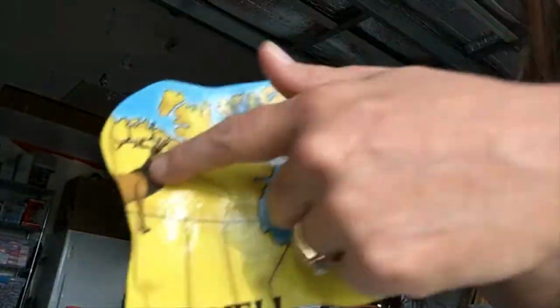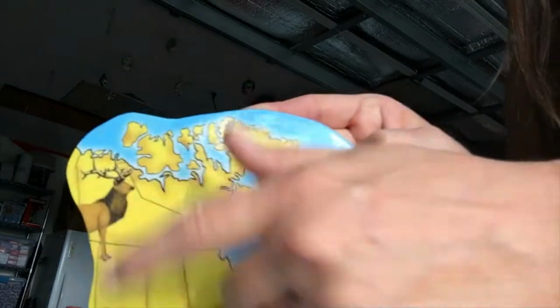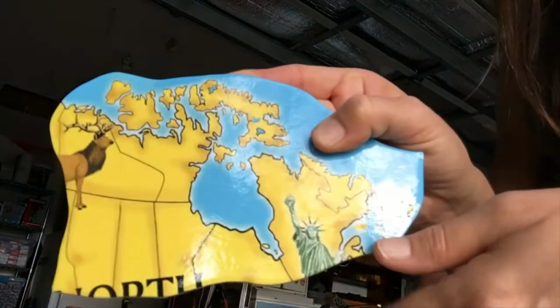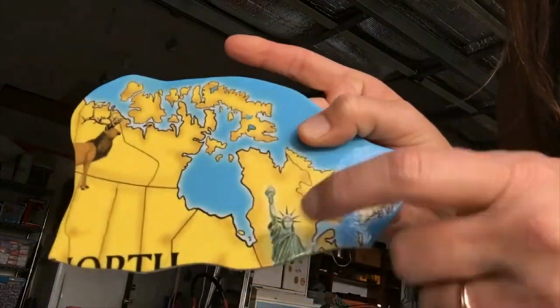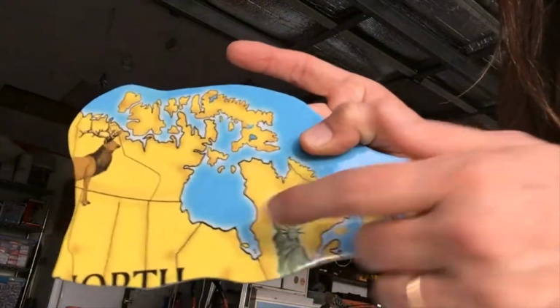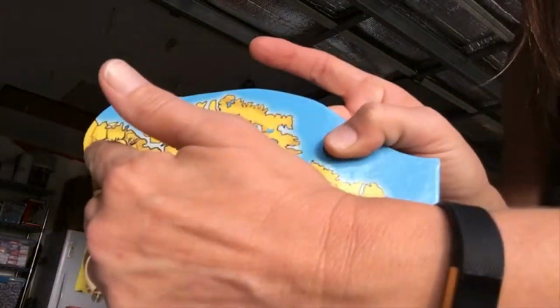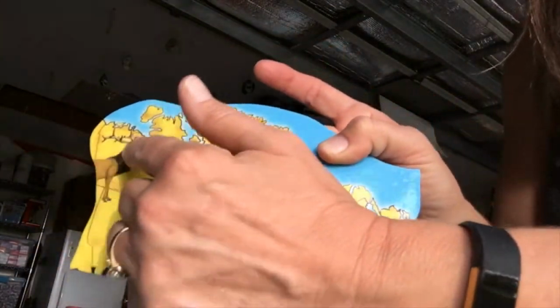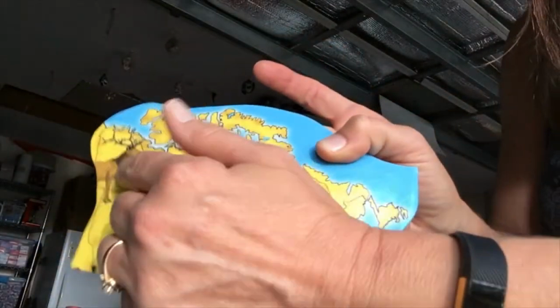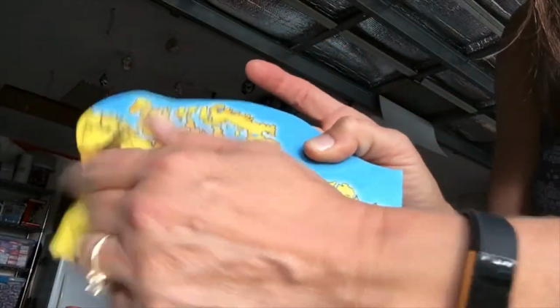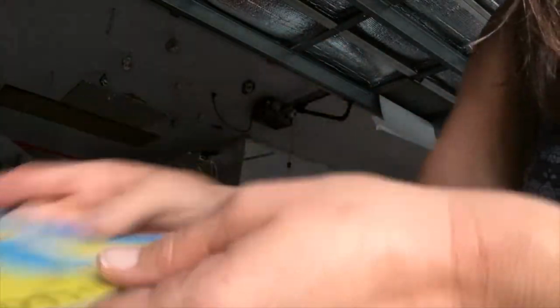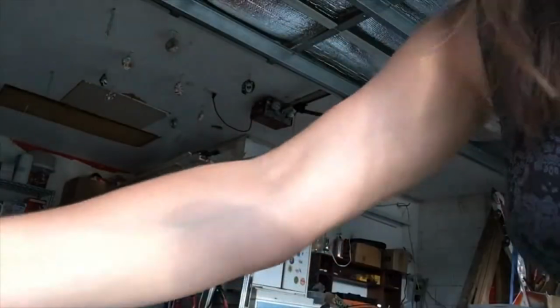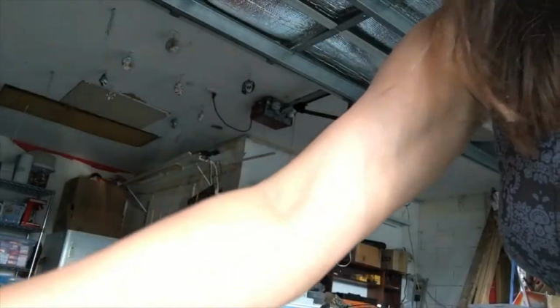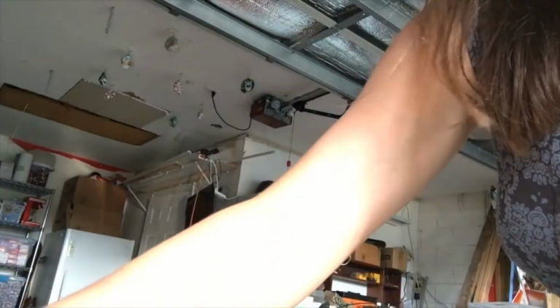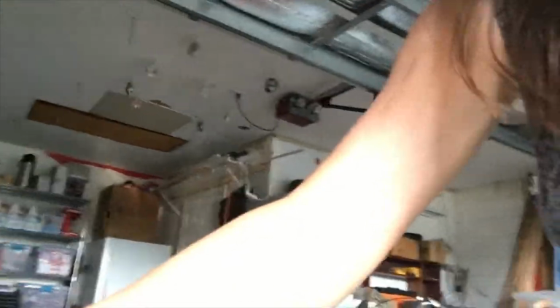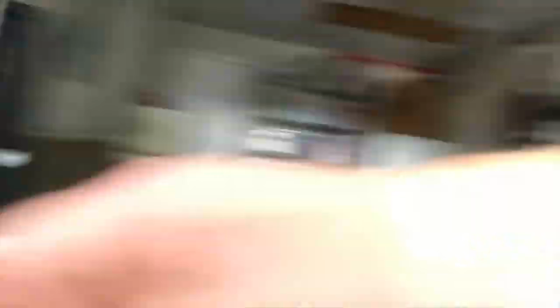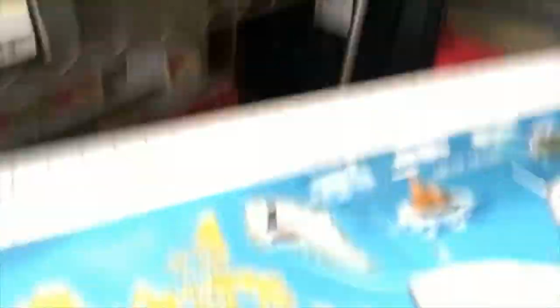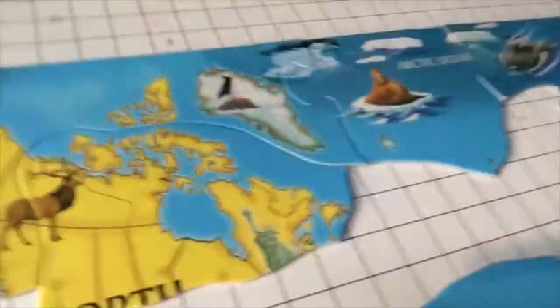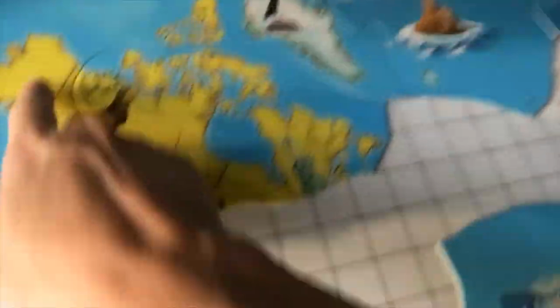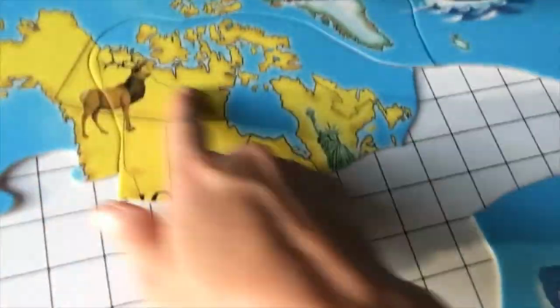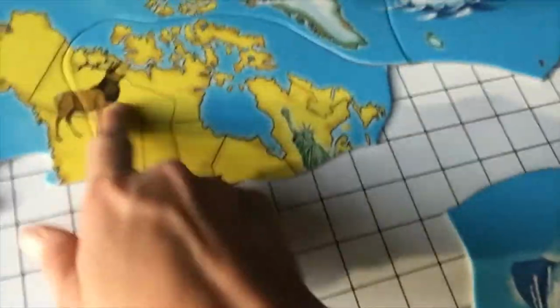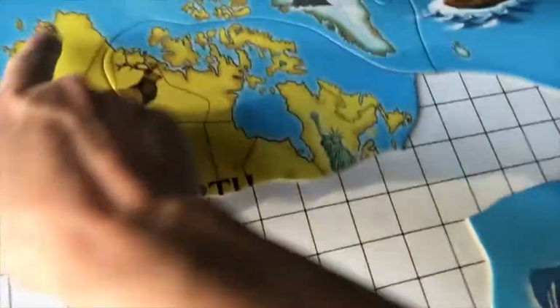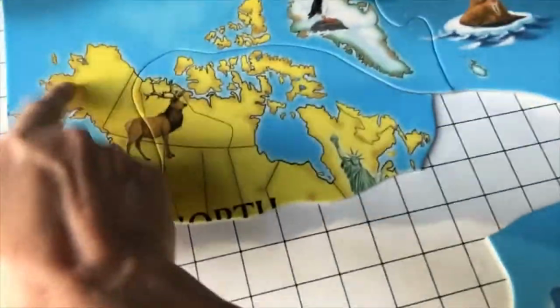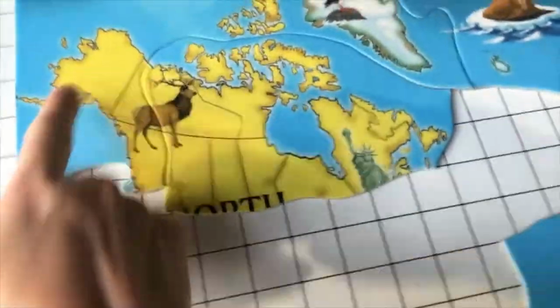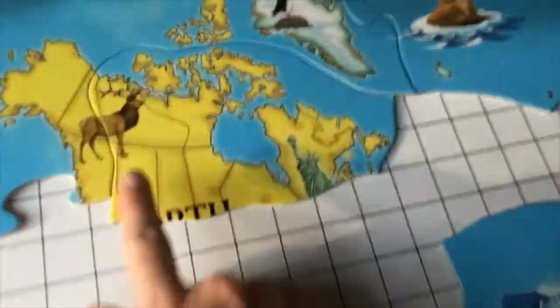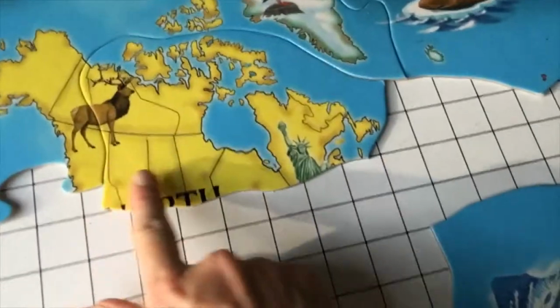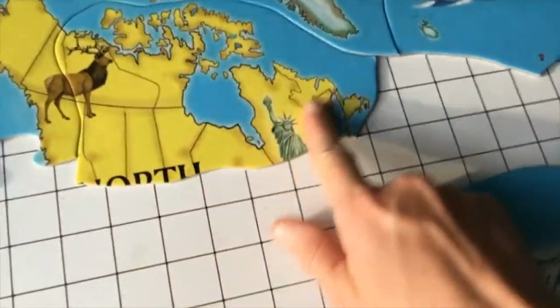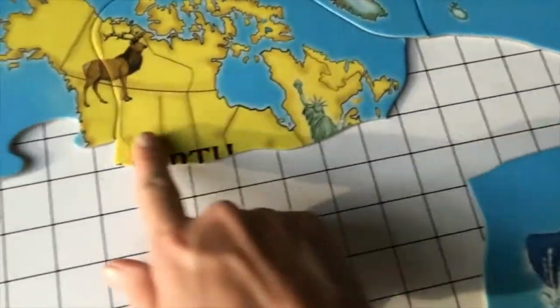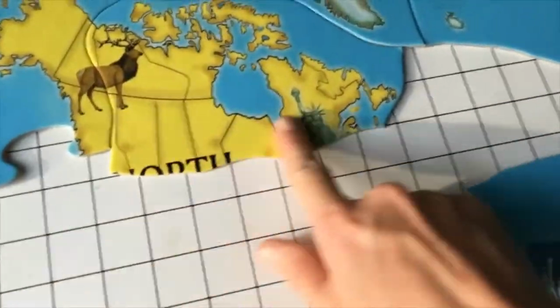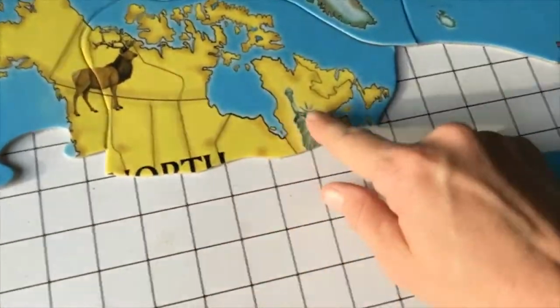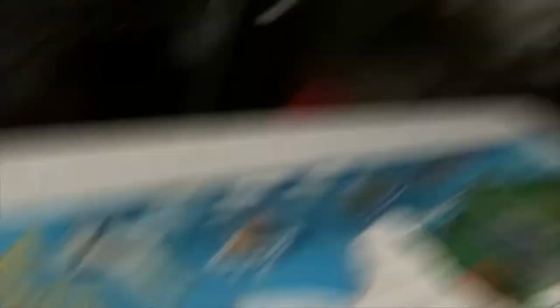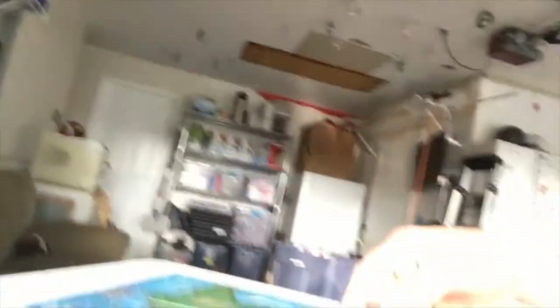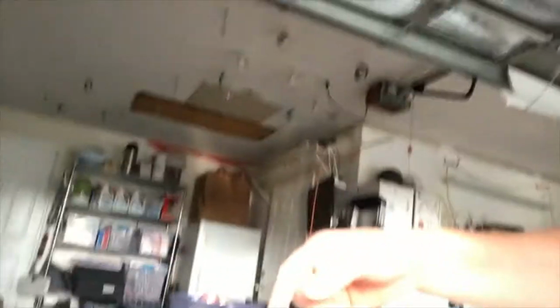This one that we already looked at with the Statue of Liberty has the front part of that animal. You can see right here — this part's Canada, that's Alaska, that's part of the United States, and then here's North America and the Statue of Liberty.